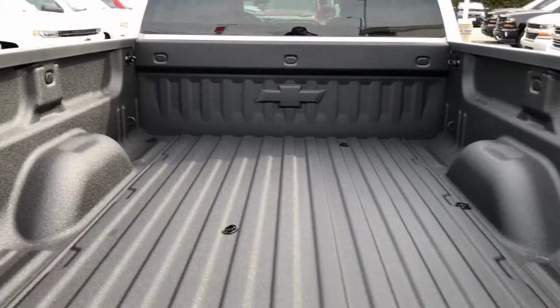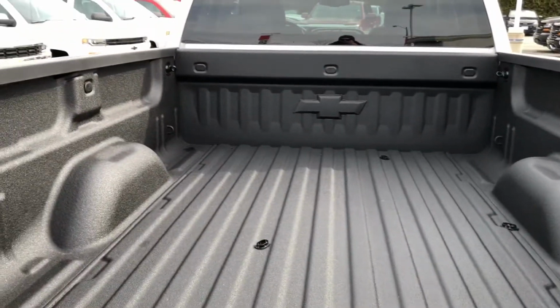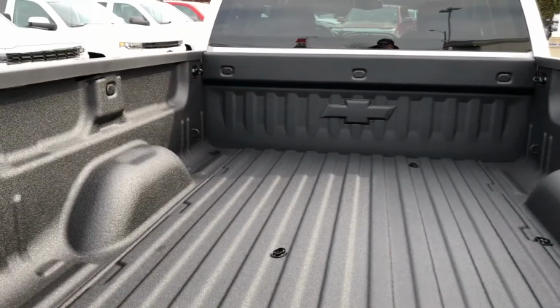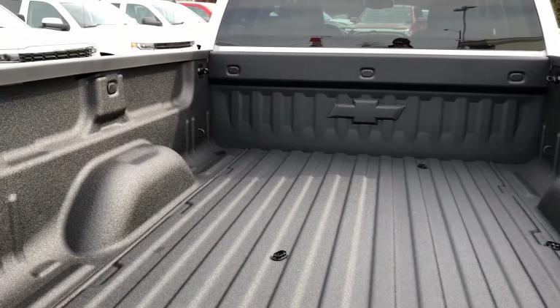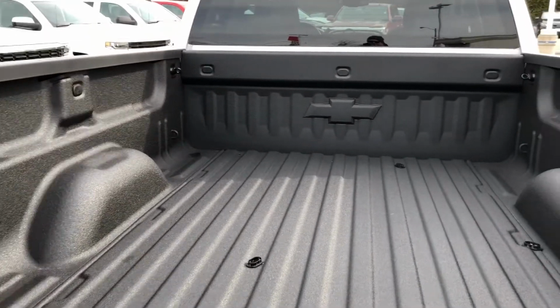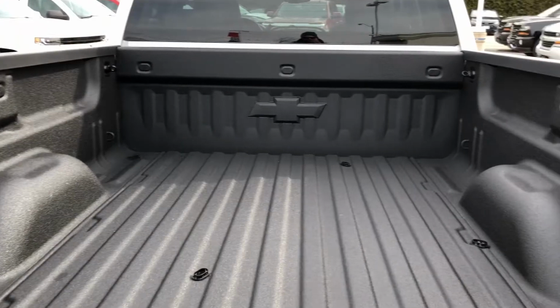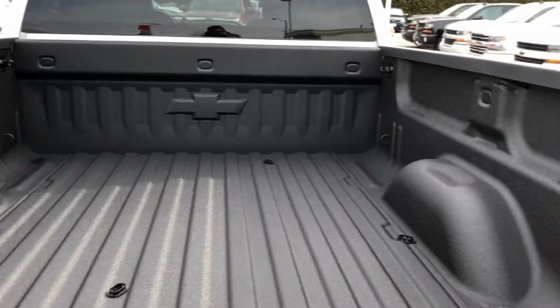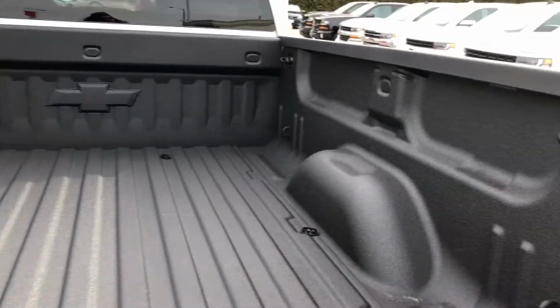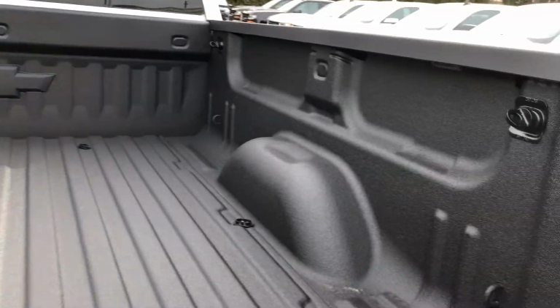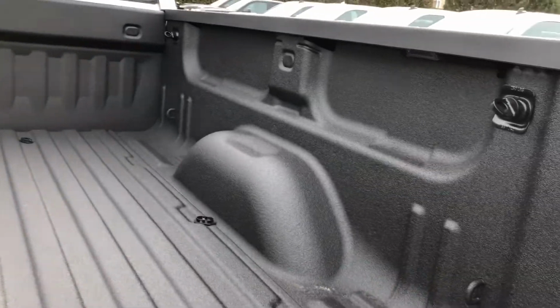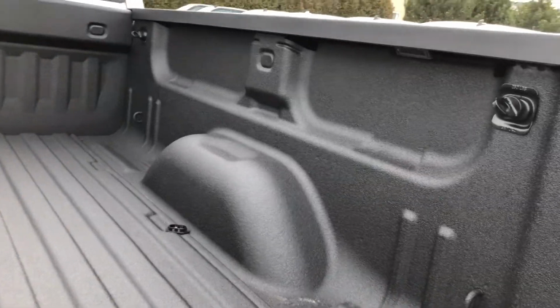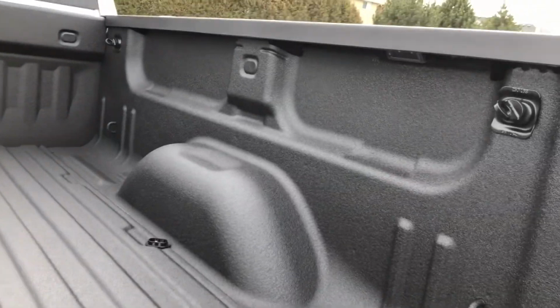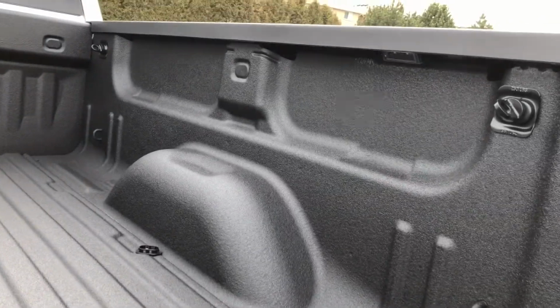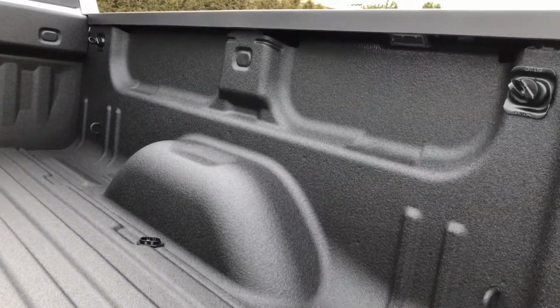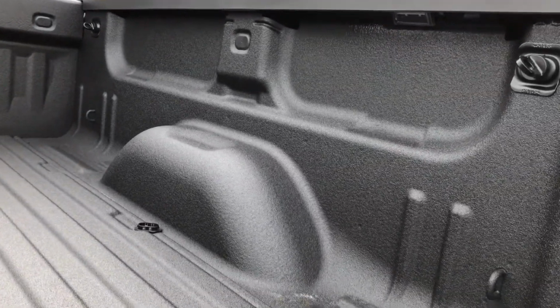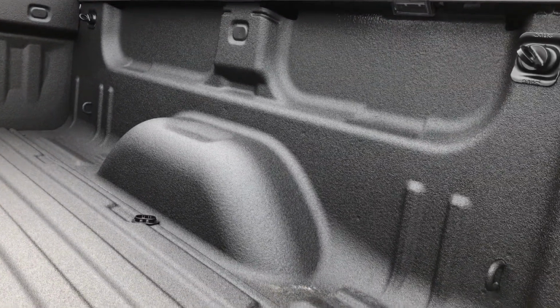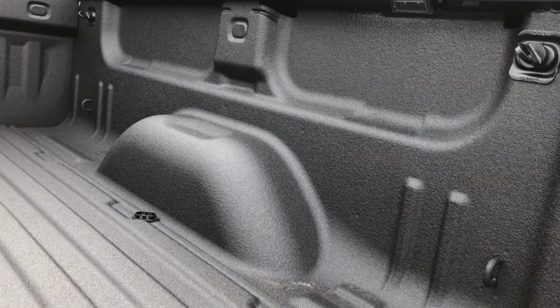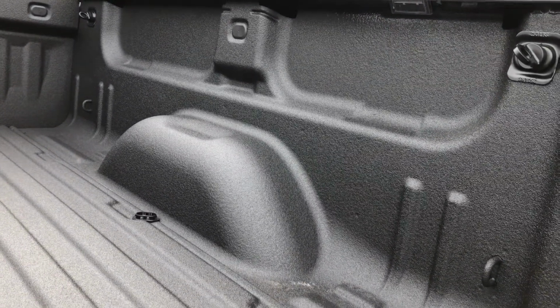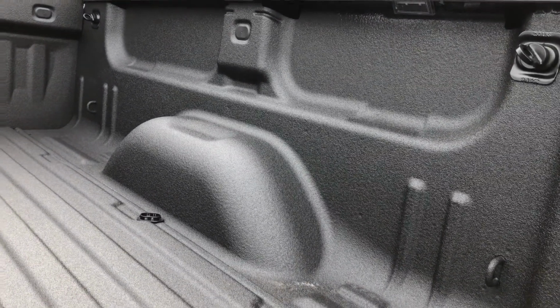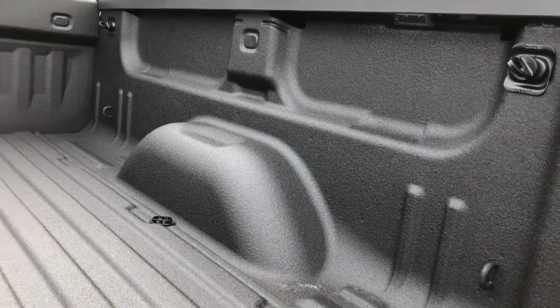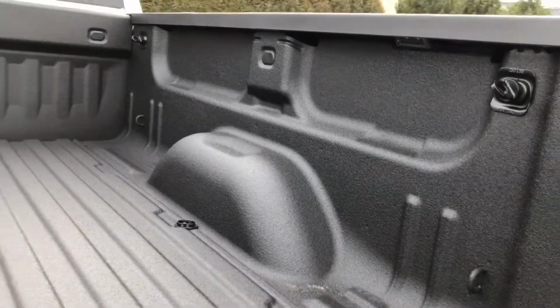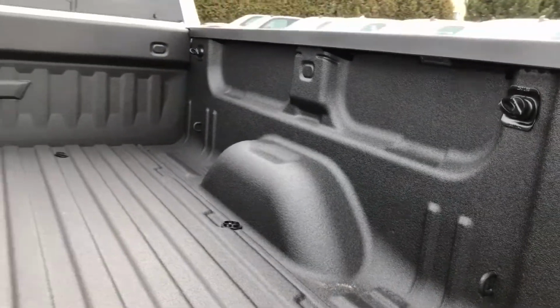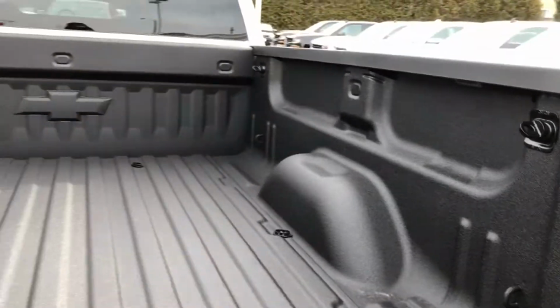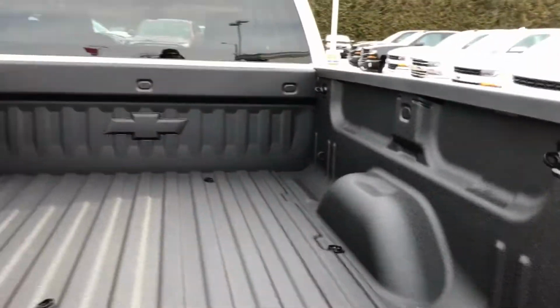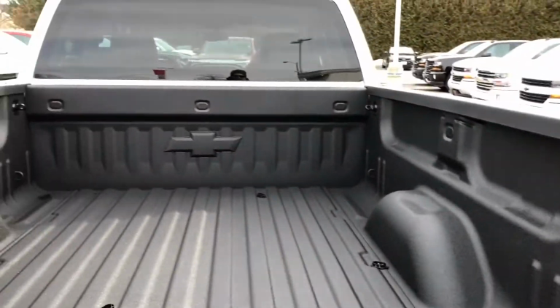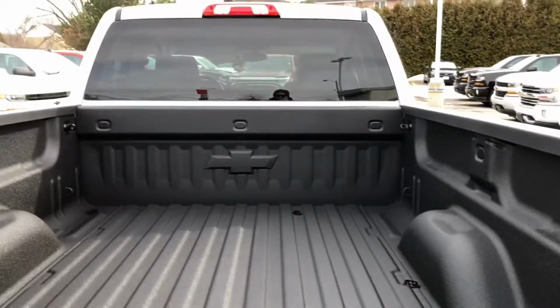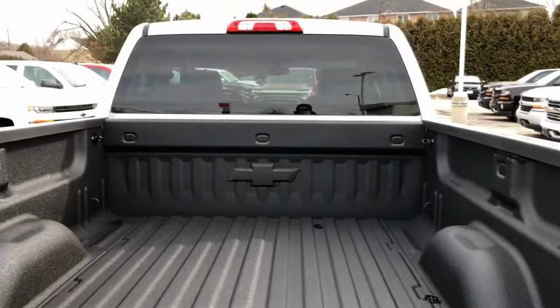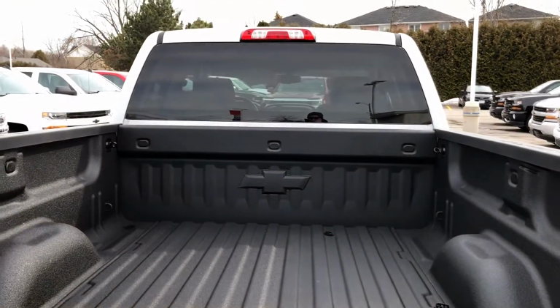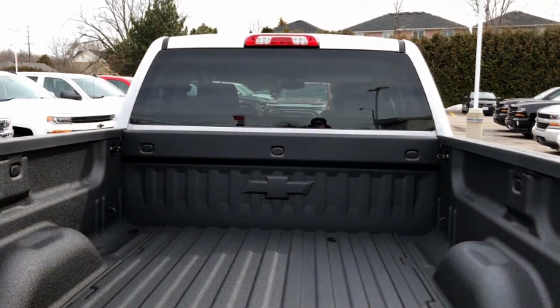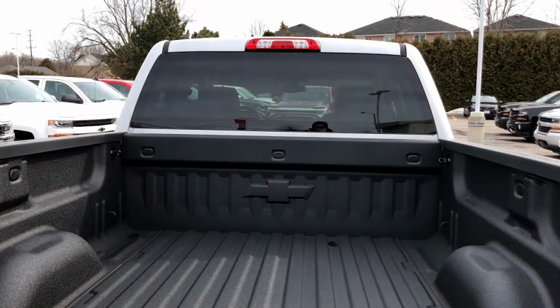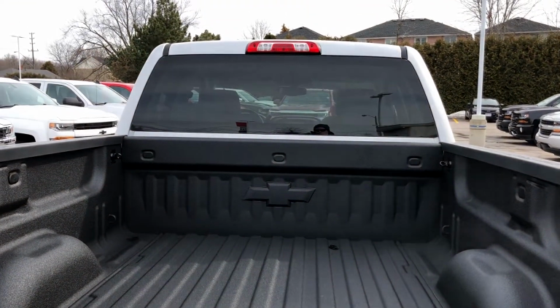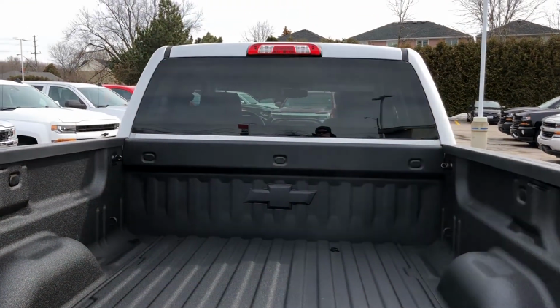If you're going to get a pickup truck, why not get a spray-on bed liner? Very sharp. Lights under the rails — everything you want.